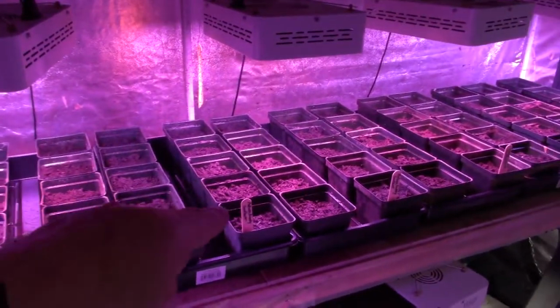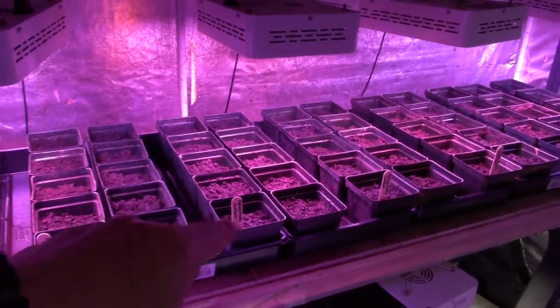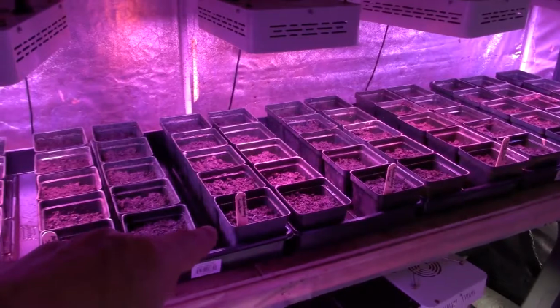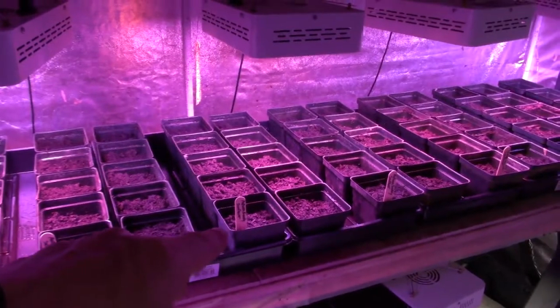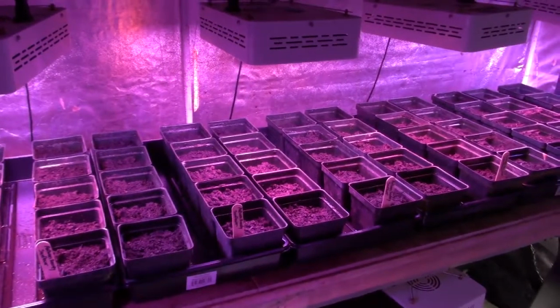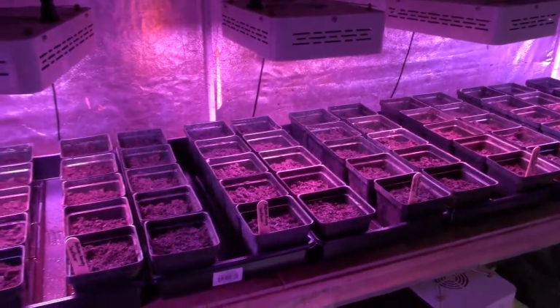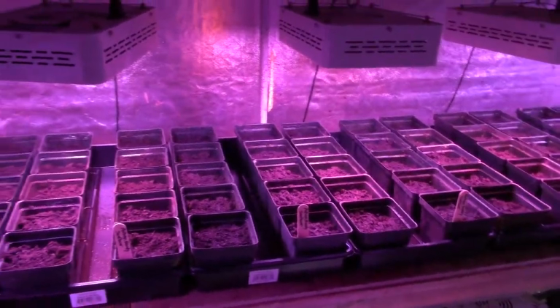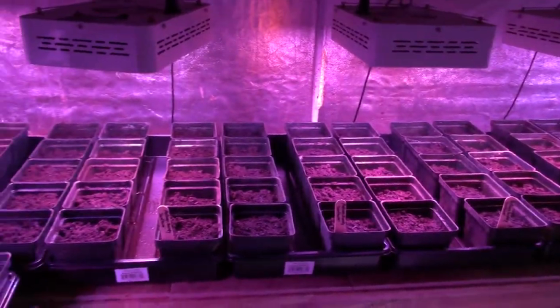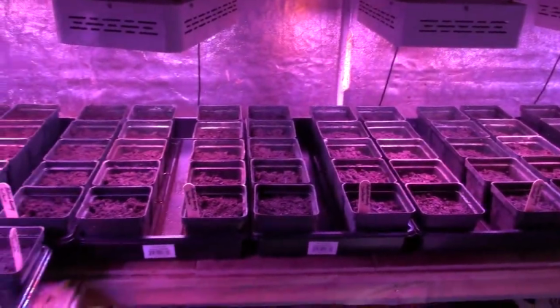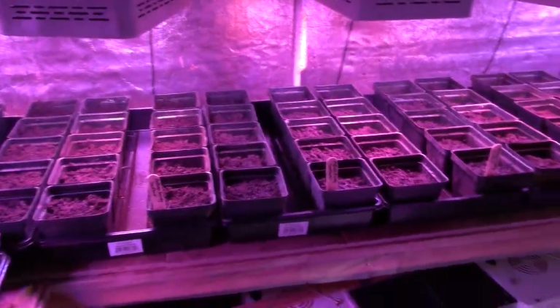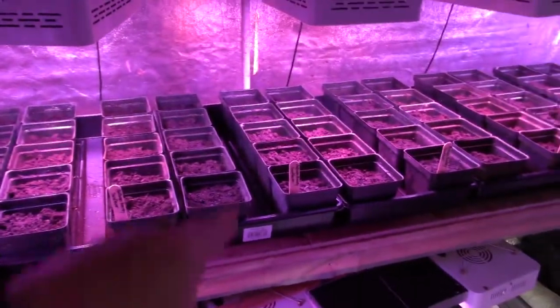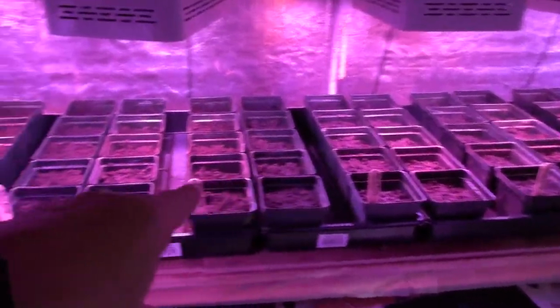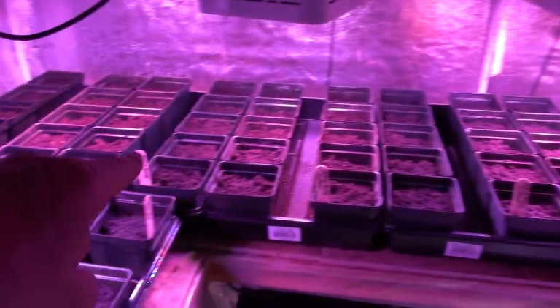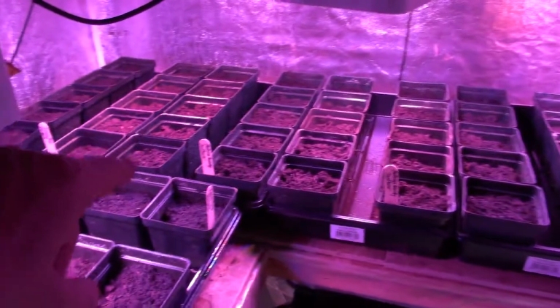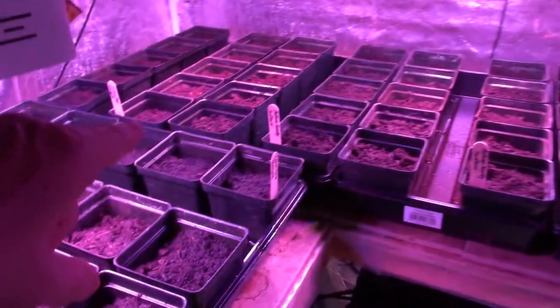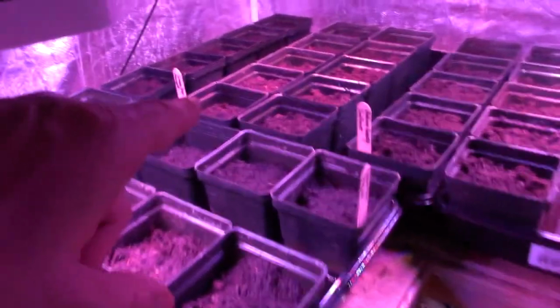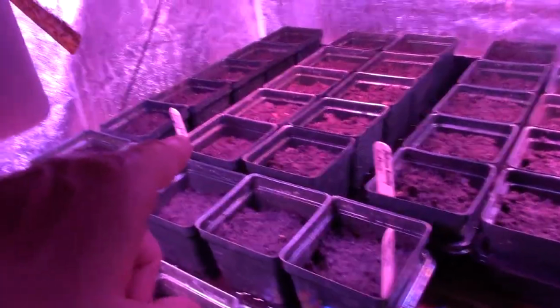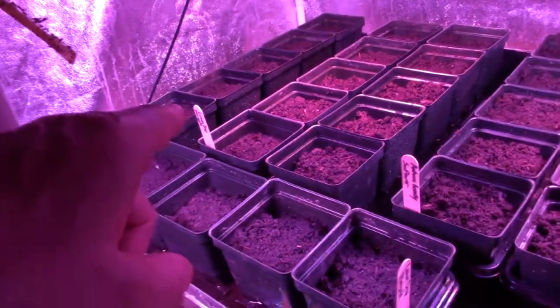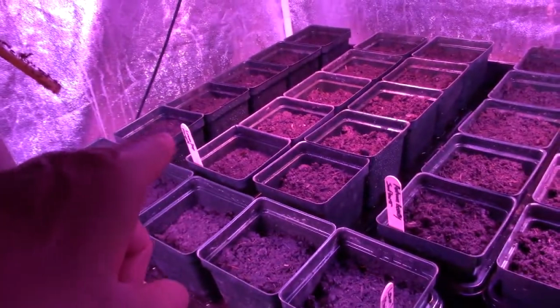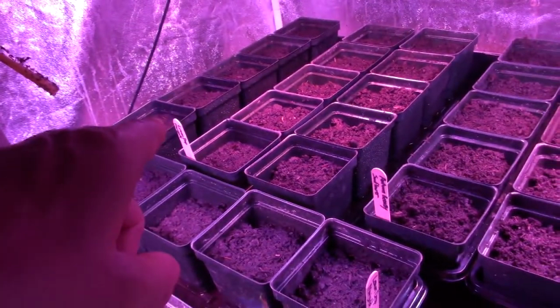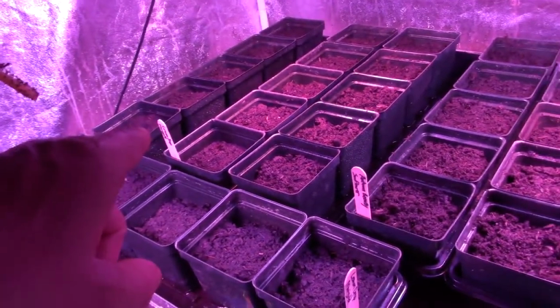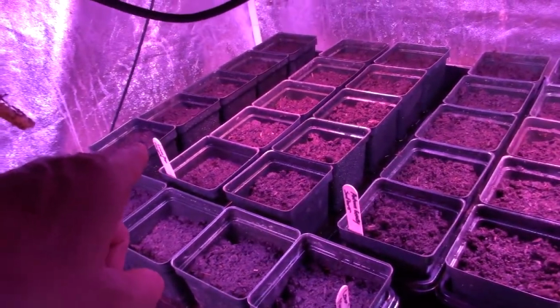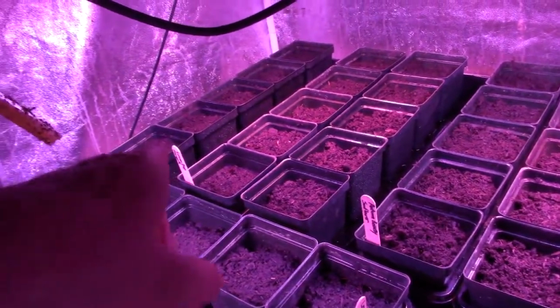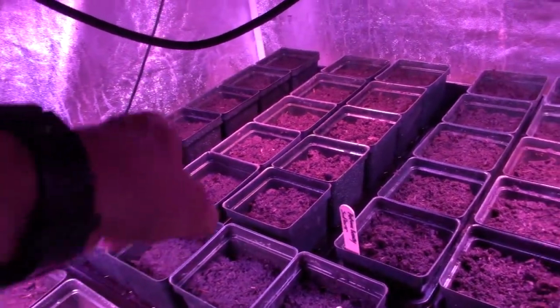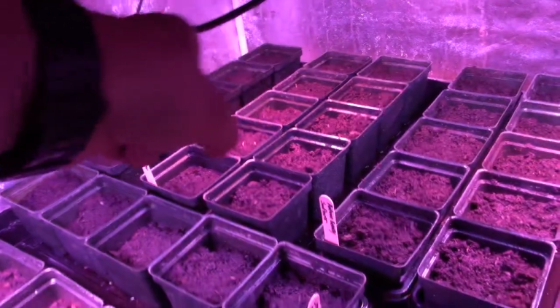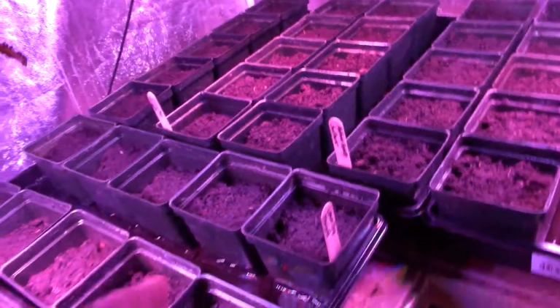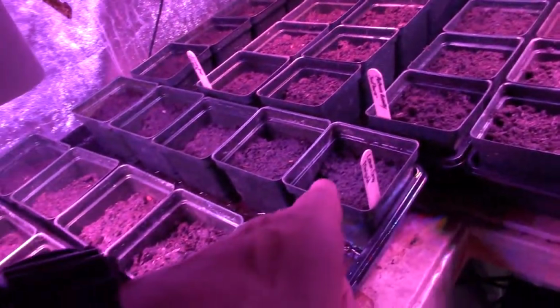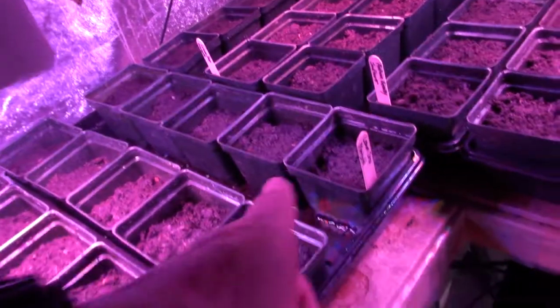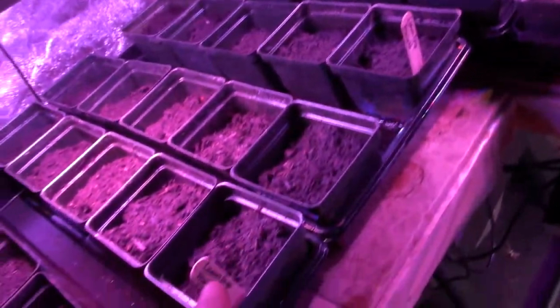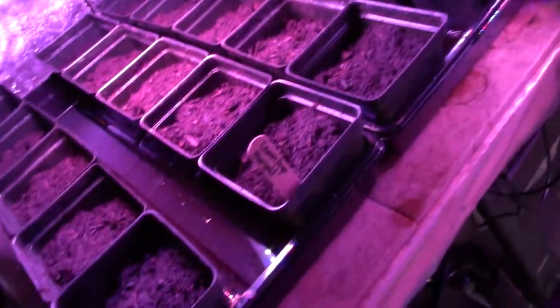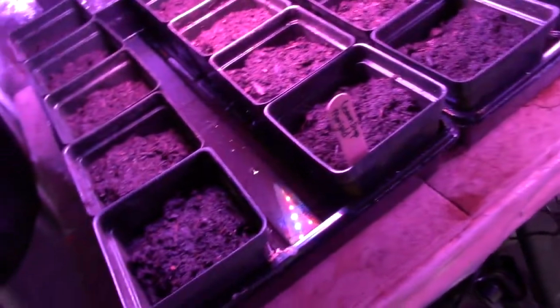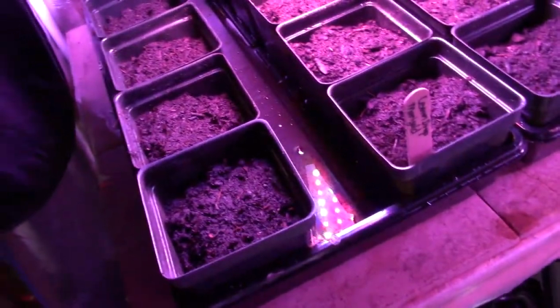It's all a learning process — you never know everything. But these are all the Autumn Beauty. And then over here we've got Lemon Drop Marigolds in that tray there, as well as this tray and this tray here.